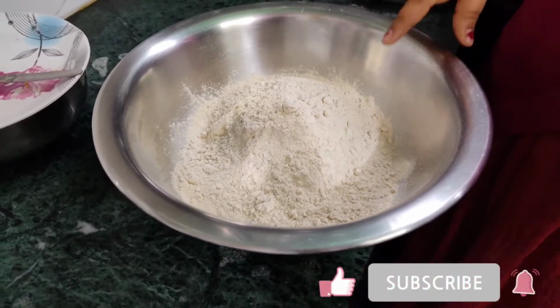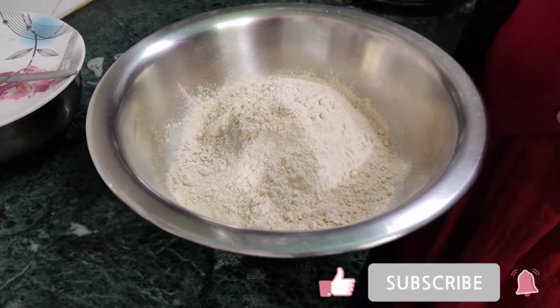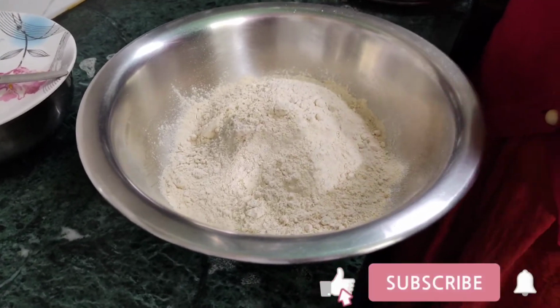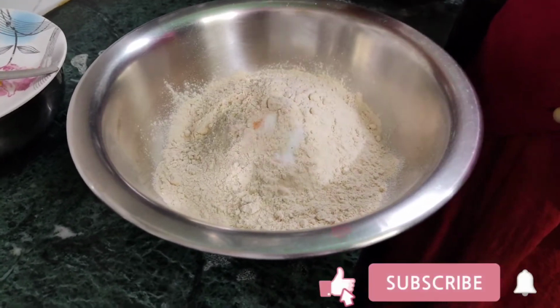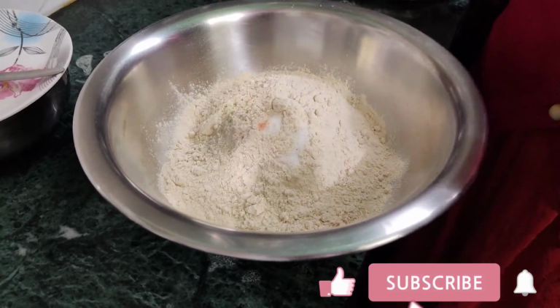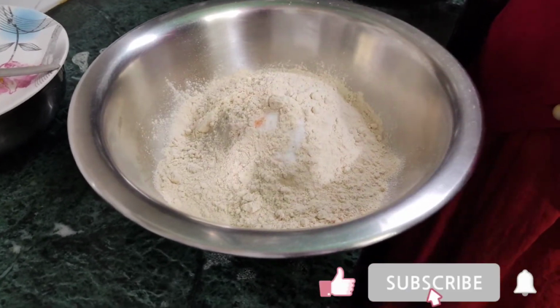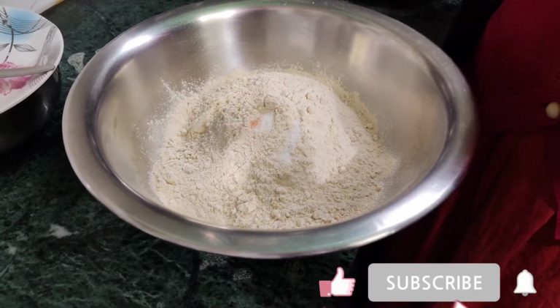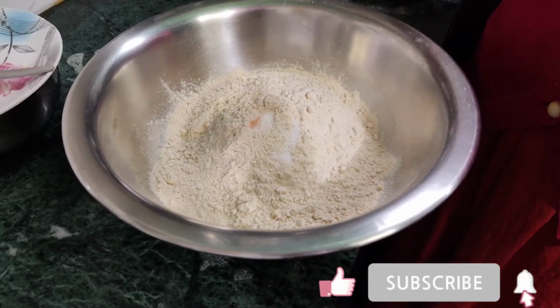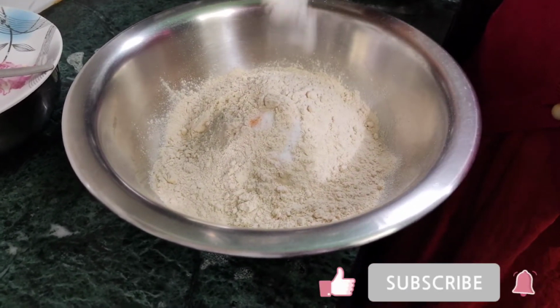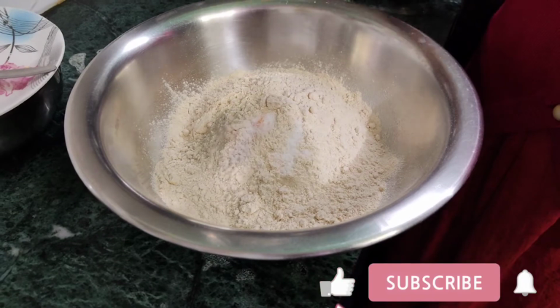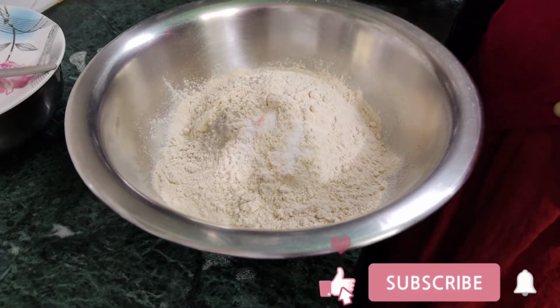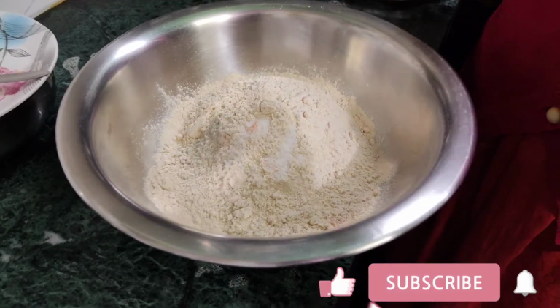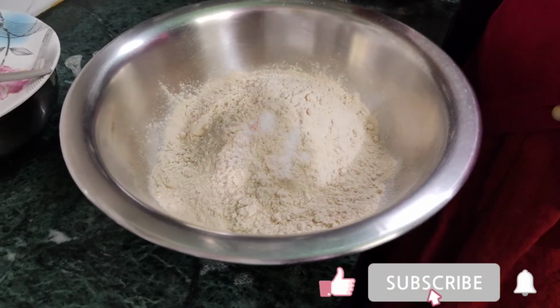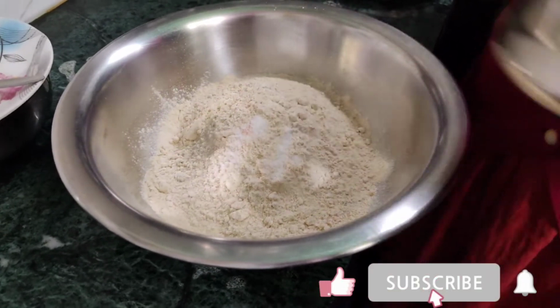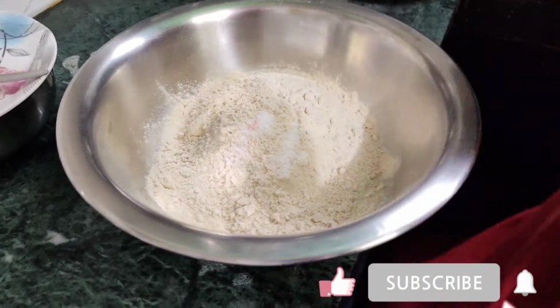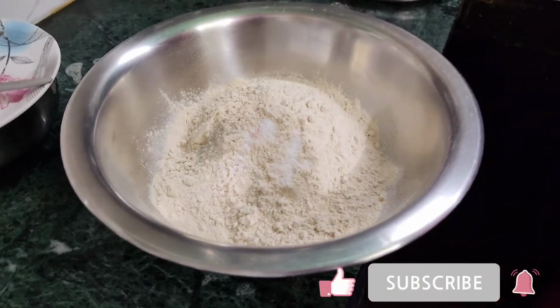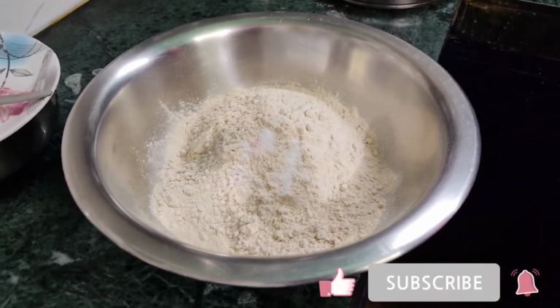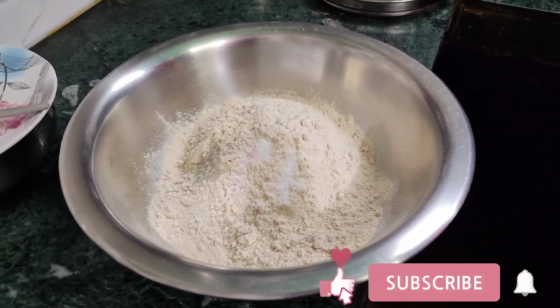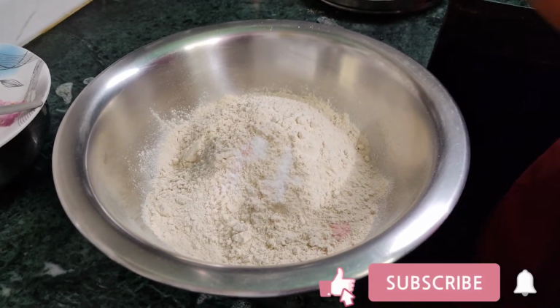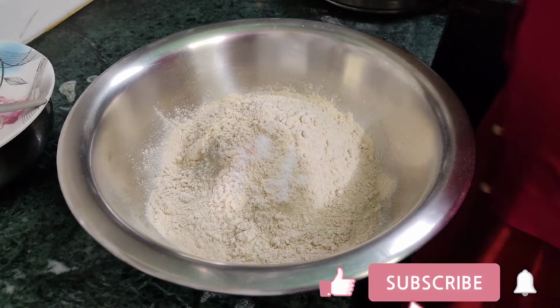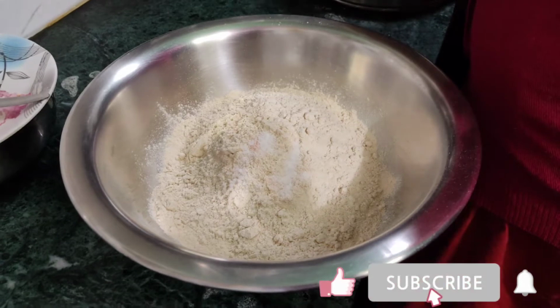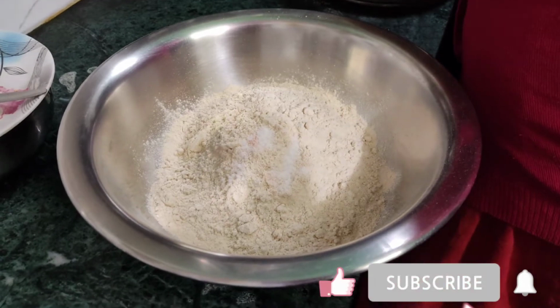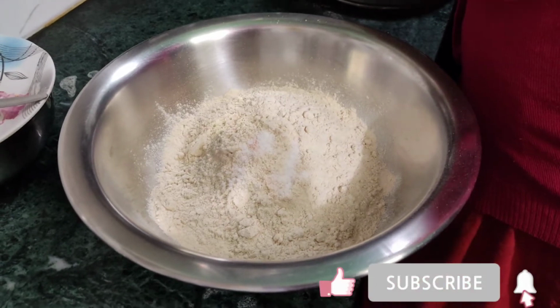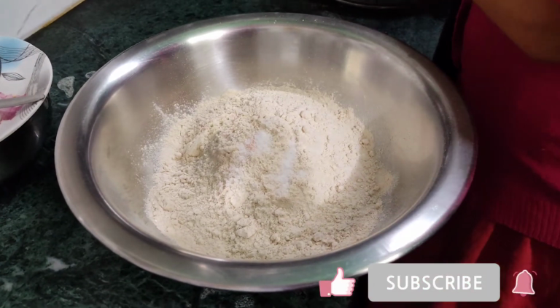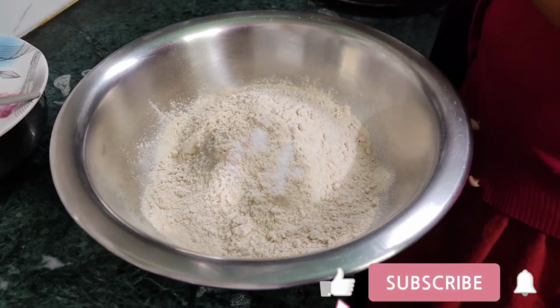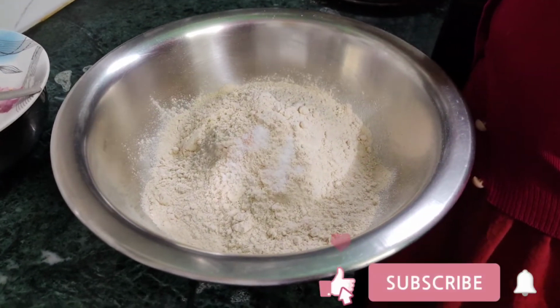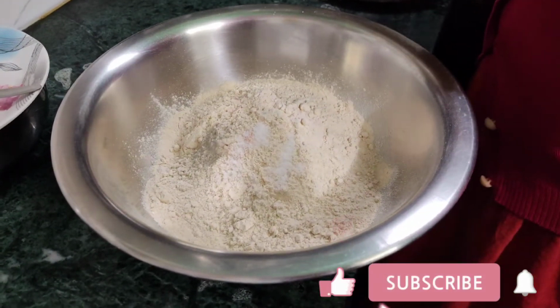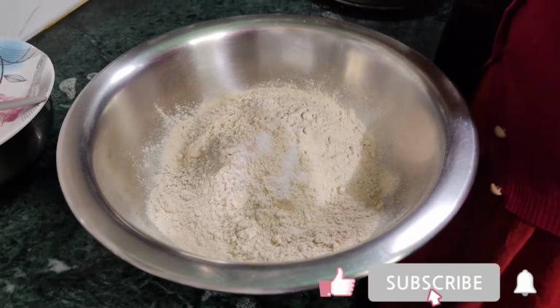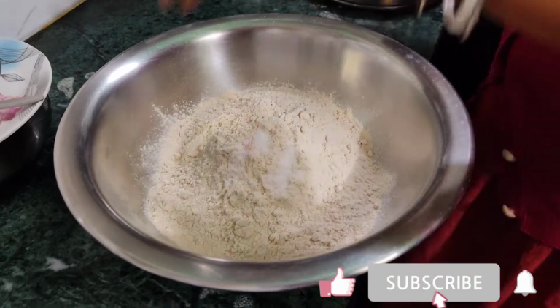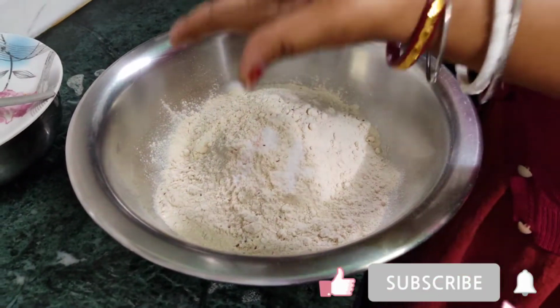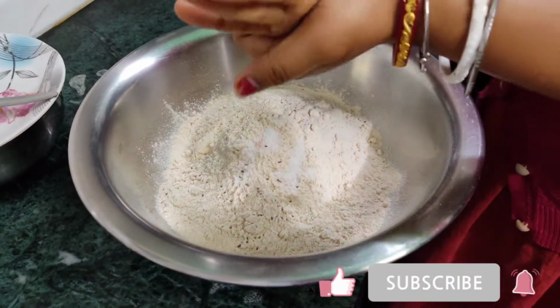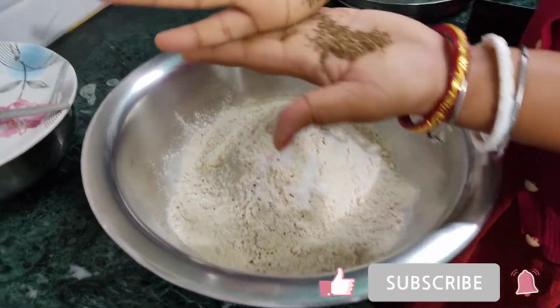Now I am going to put it aside. I am adding something sweet and I will add a little vinegar to it. I will add more of this. It will increase the taste, and it will look good.